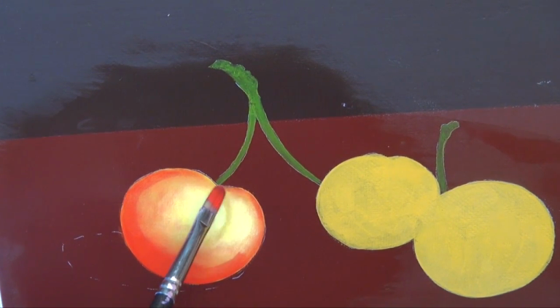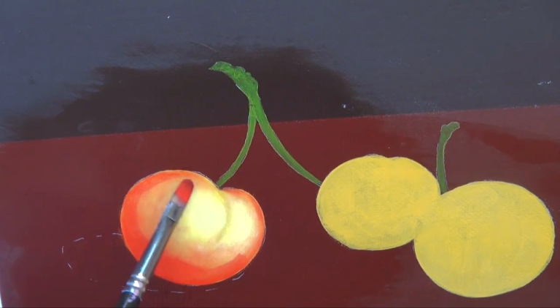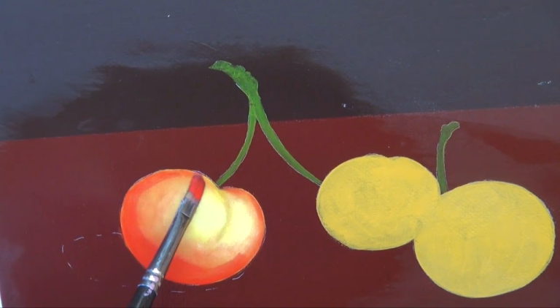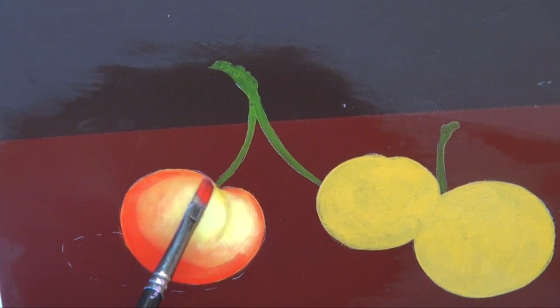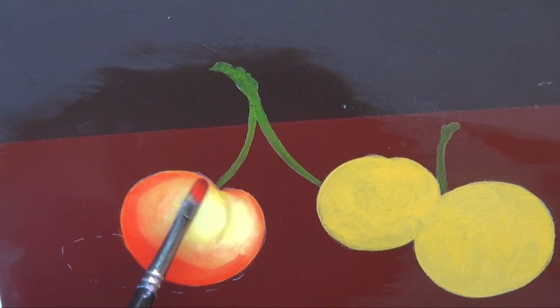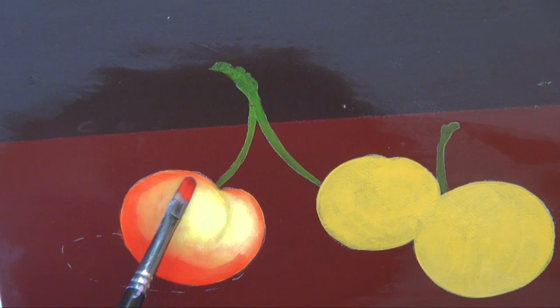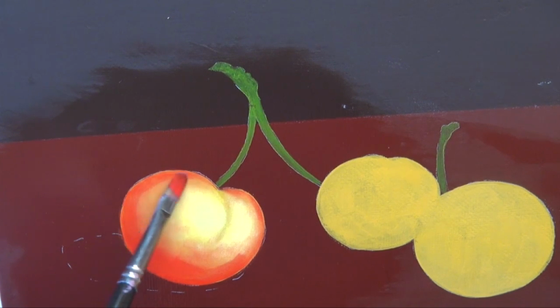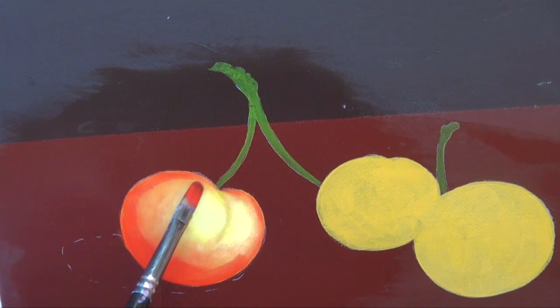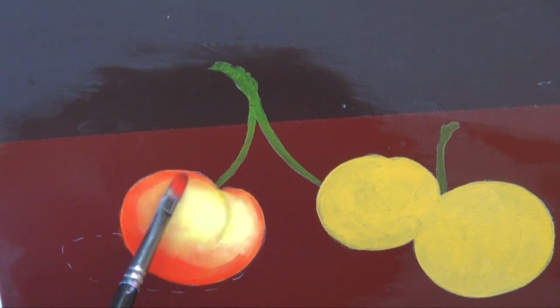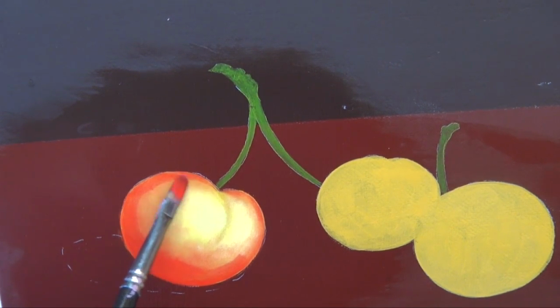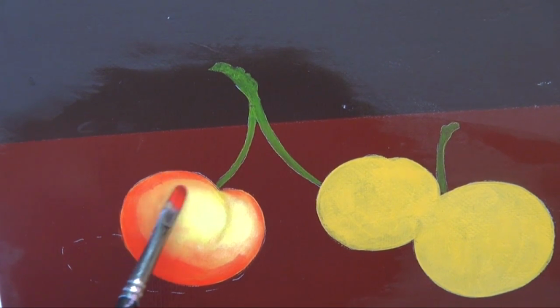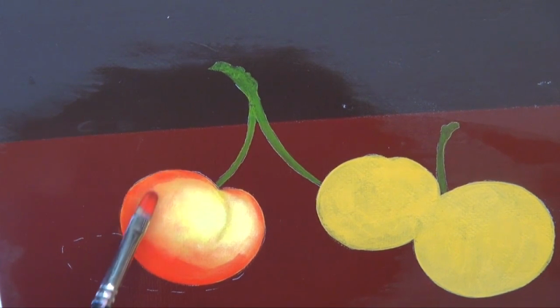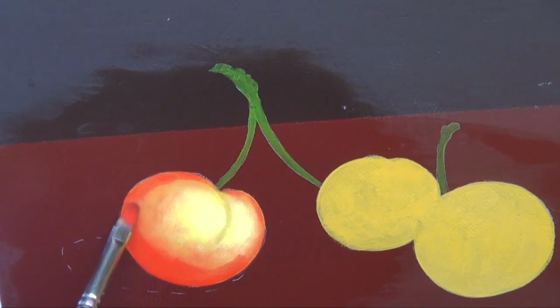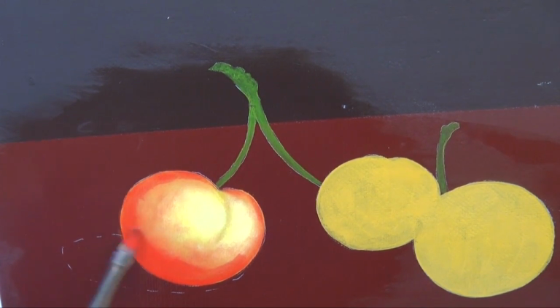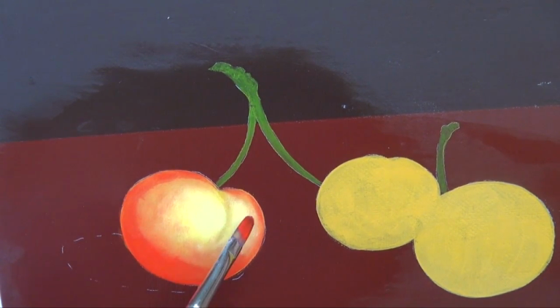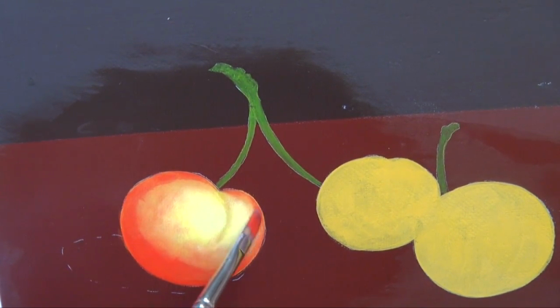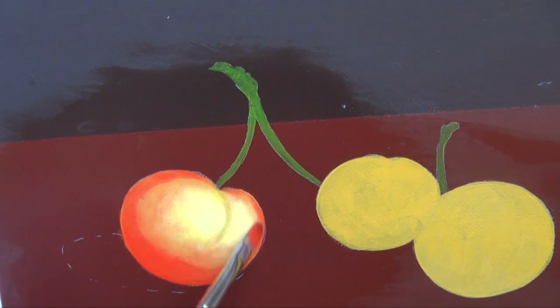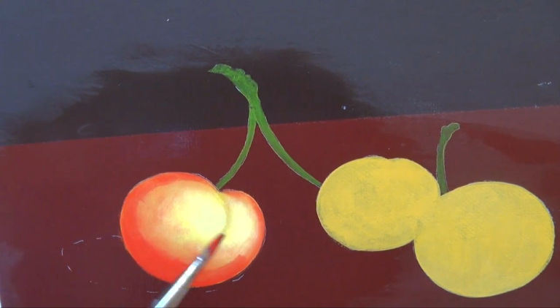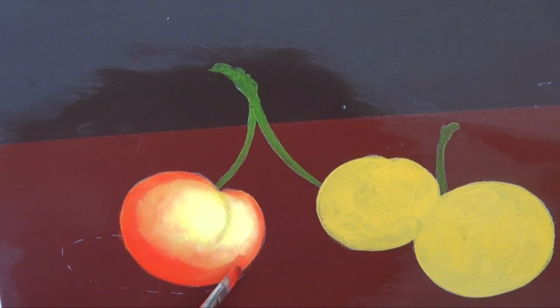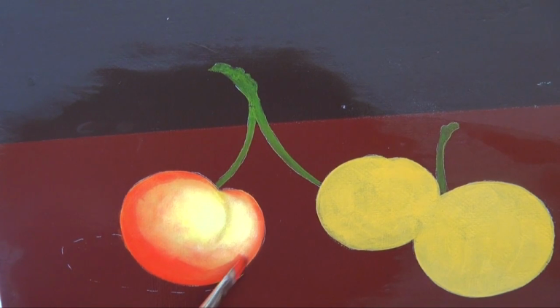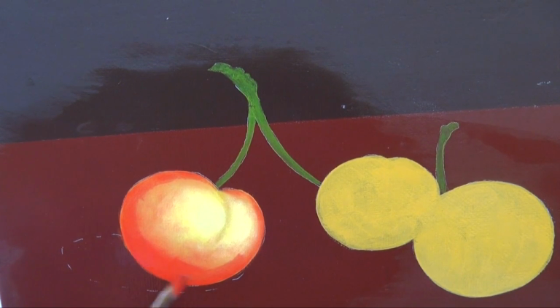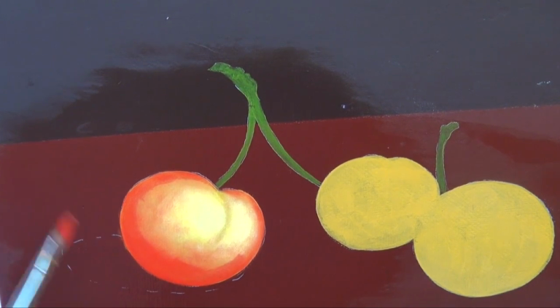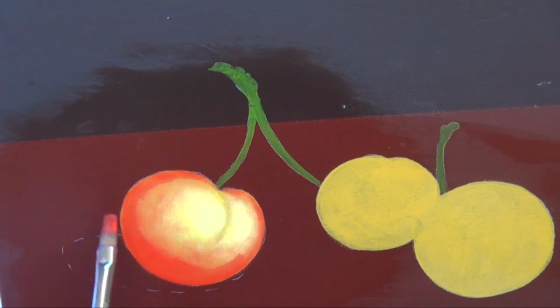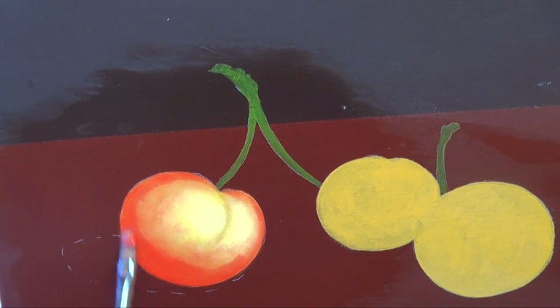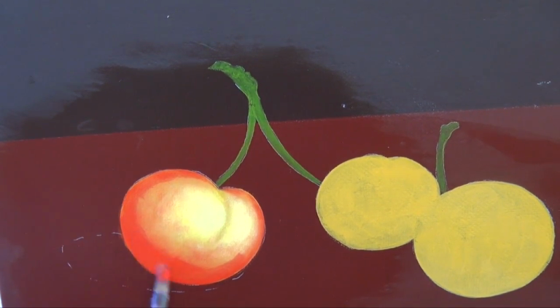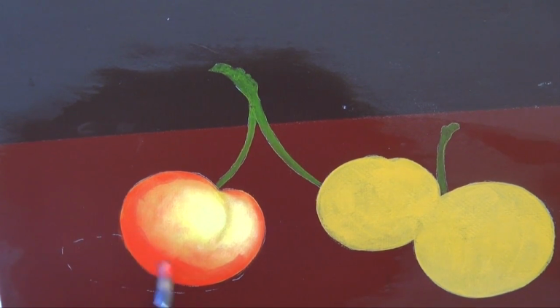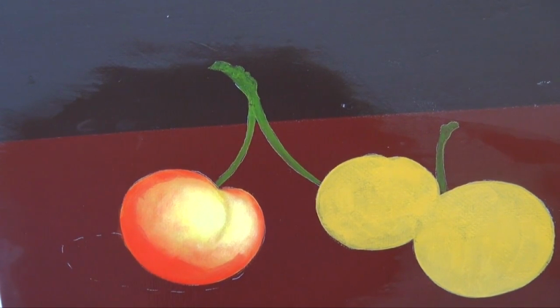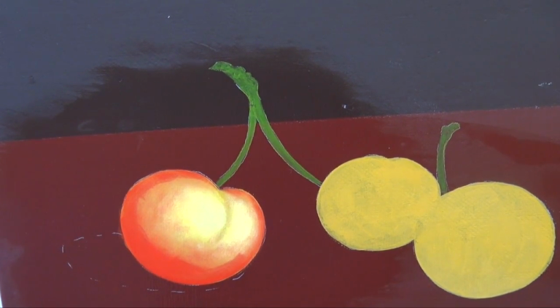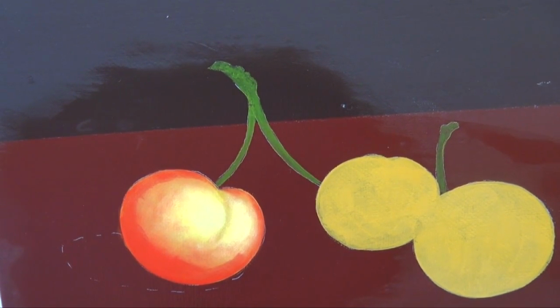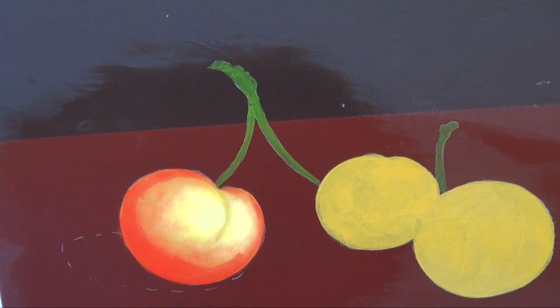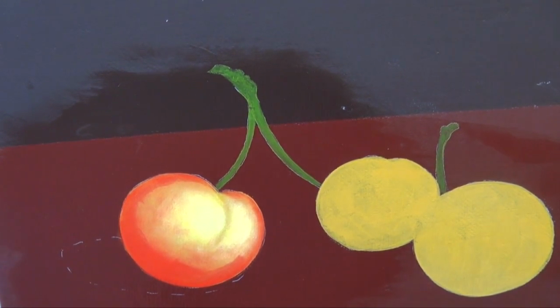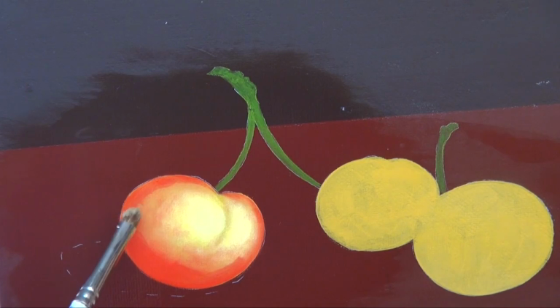Remember, we need those edges to get closer in color and temperature value to the background so the cherry looks round. We do want round cherries. Just softly tap that.